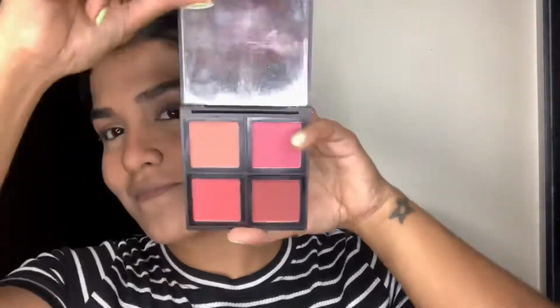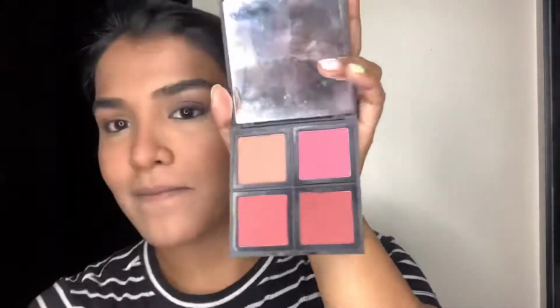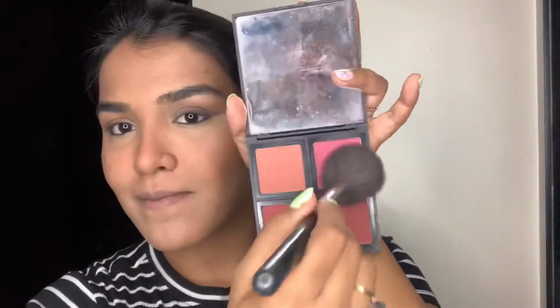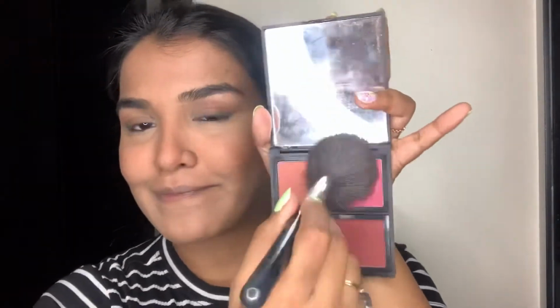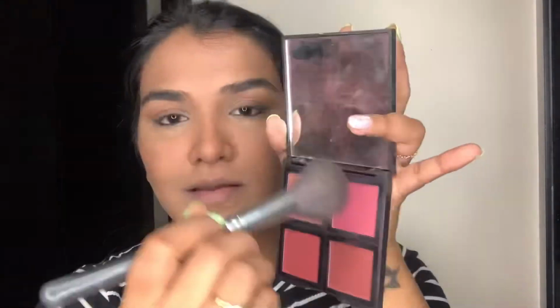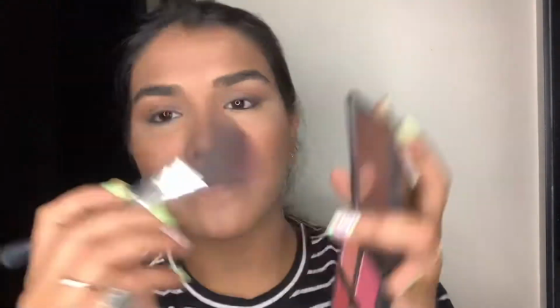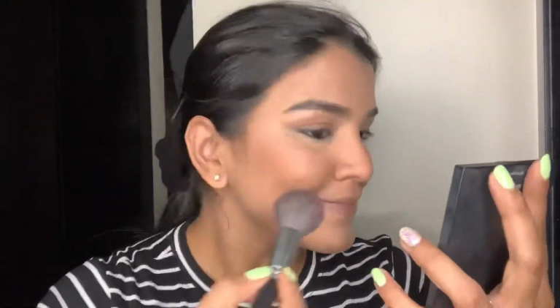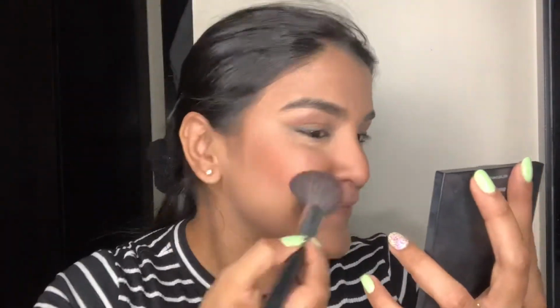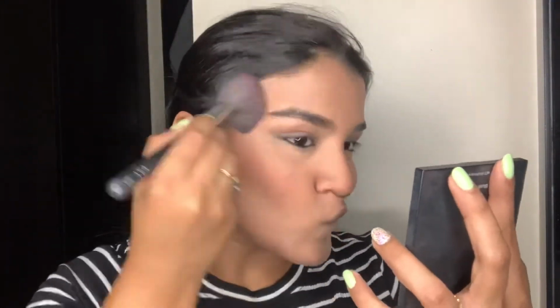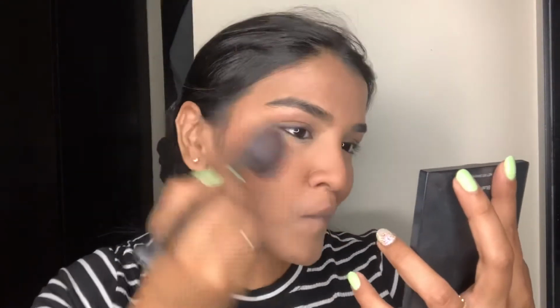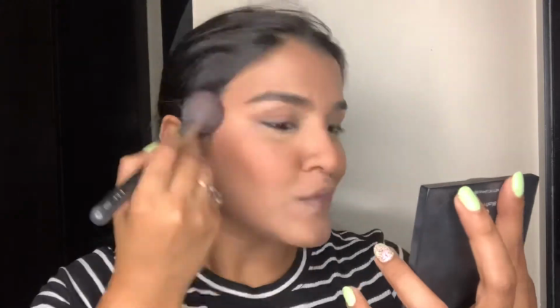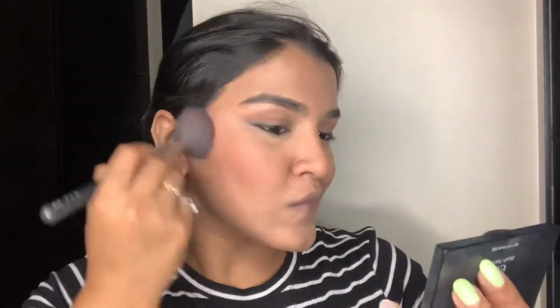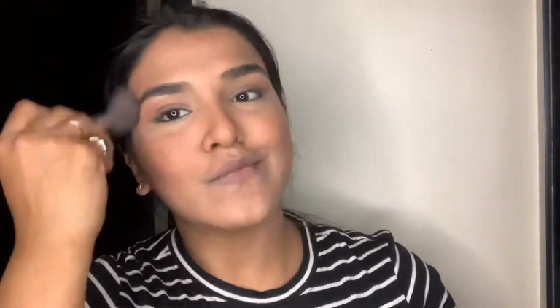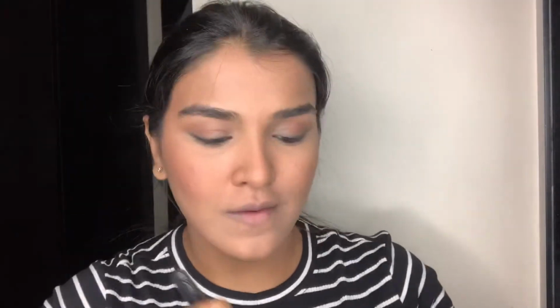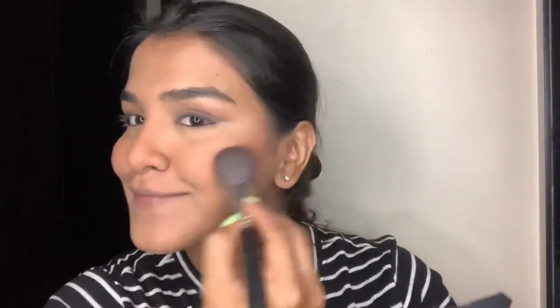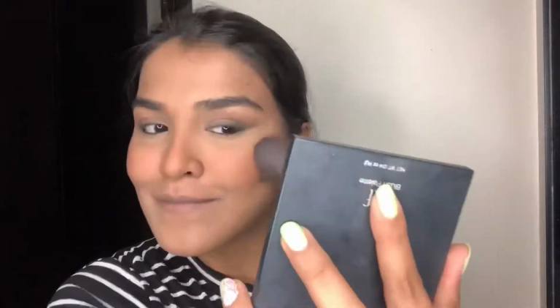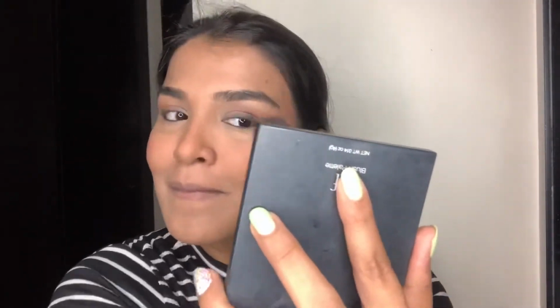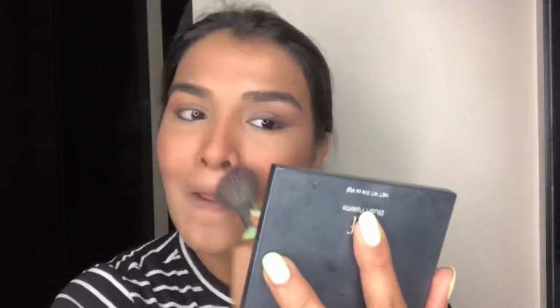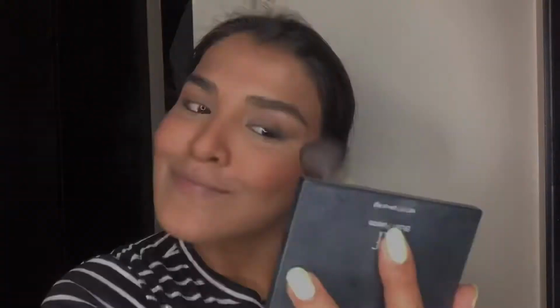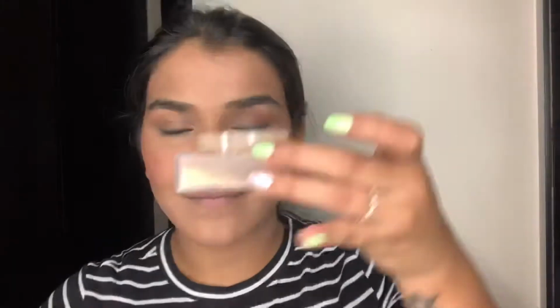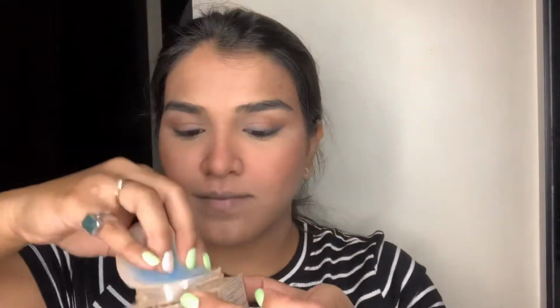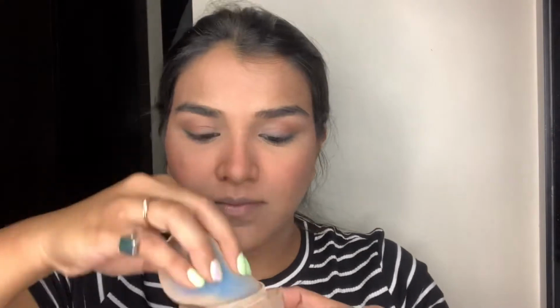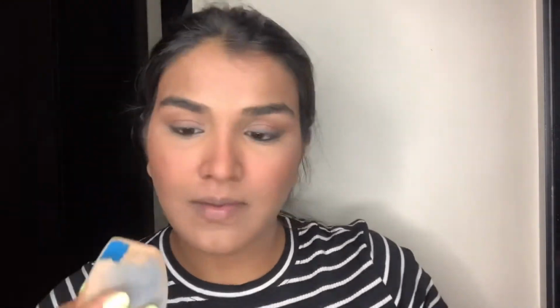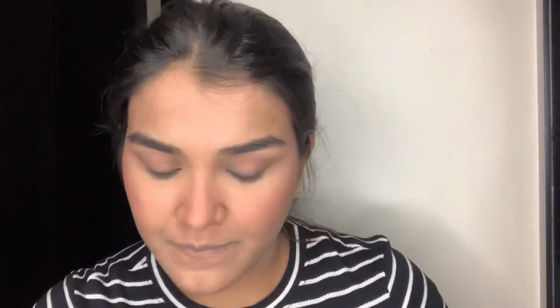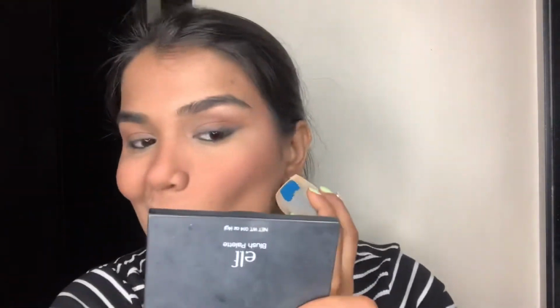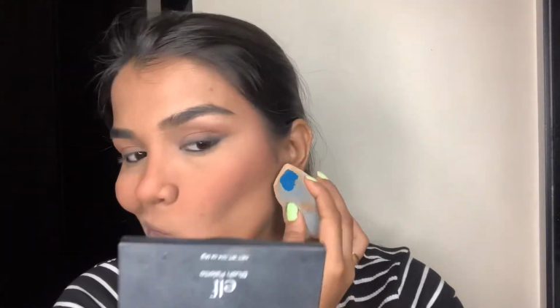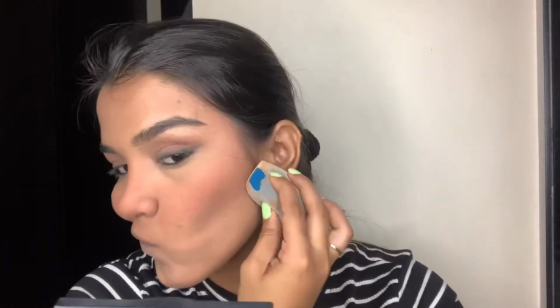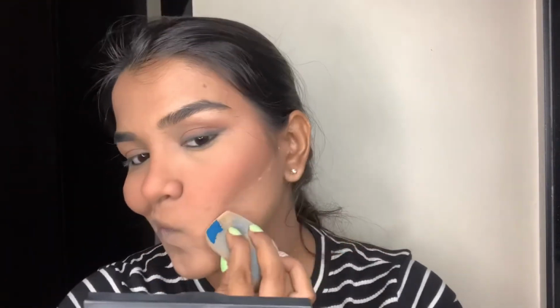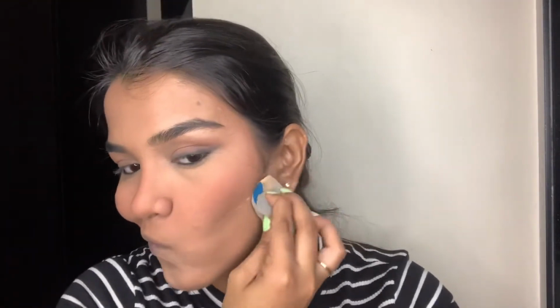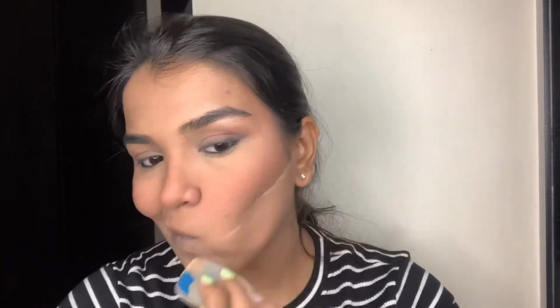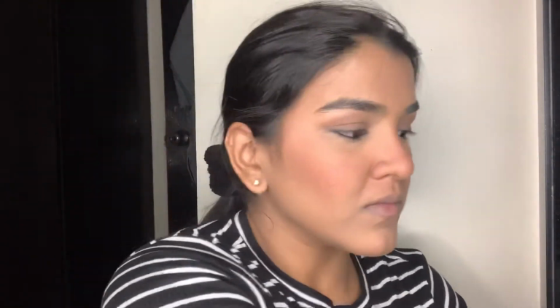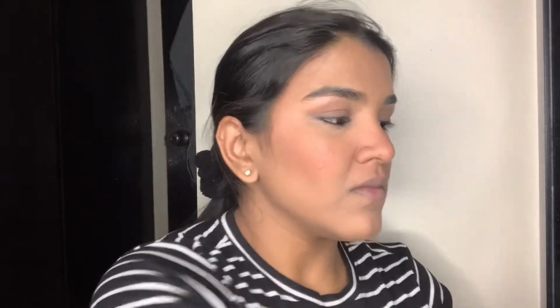I'm using this ELF blush palette and using the fuchsia pink to add a little bit of flush and color to my face — it's more pink and not as earthy or peachy as I went for earlier. Then I'm going to use my sponge and the same loose powder to clean up my contour and blush so that it's more sharp and edgy.